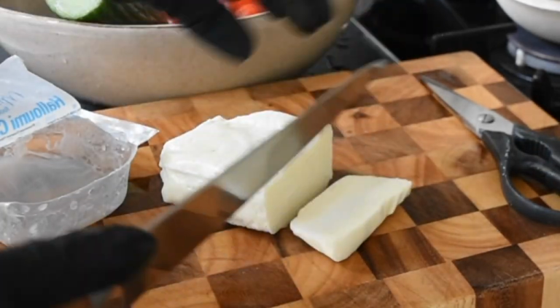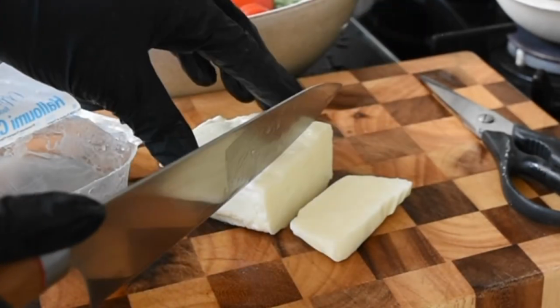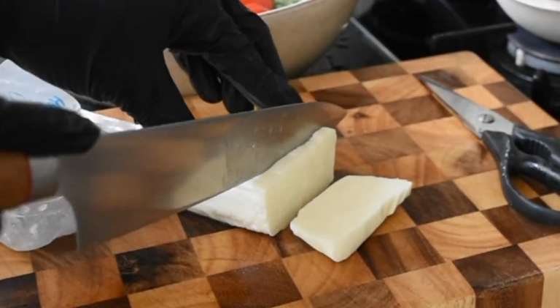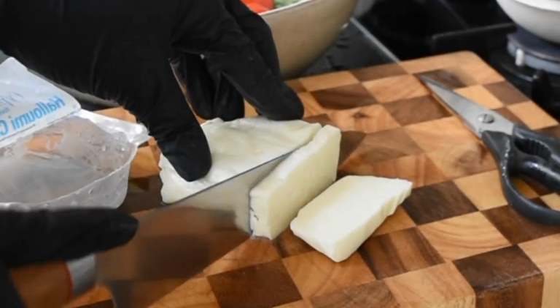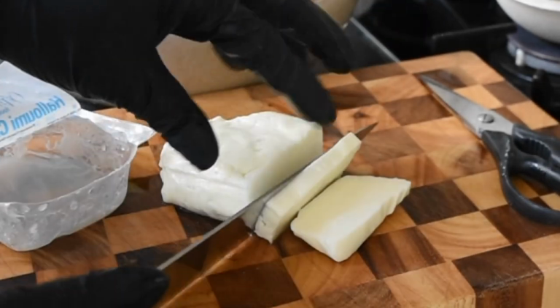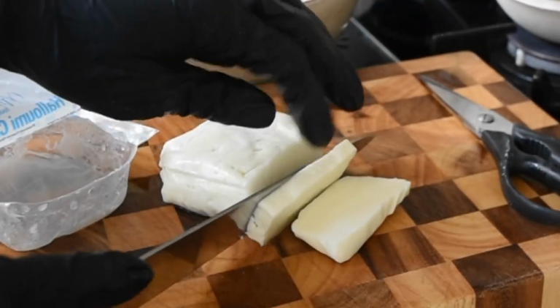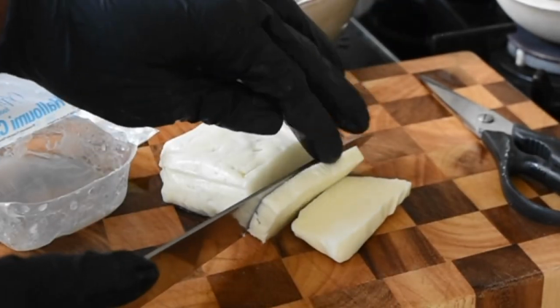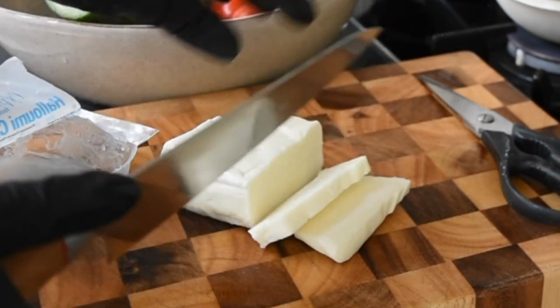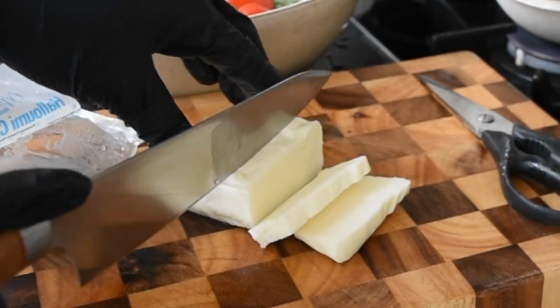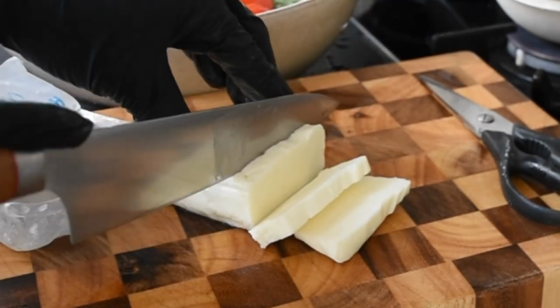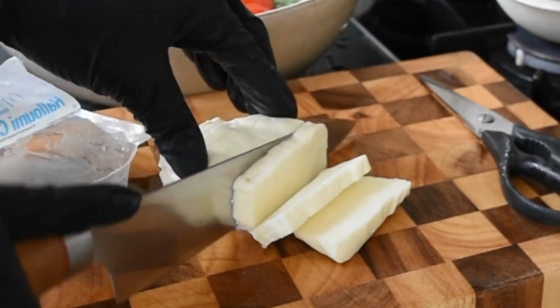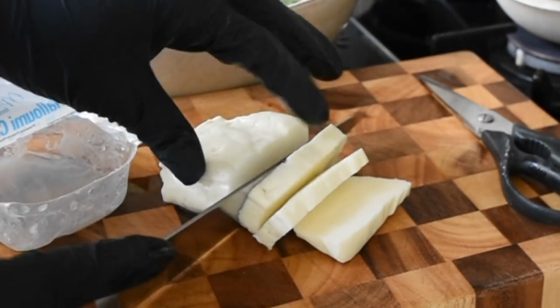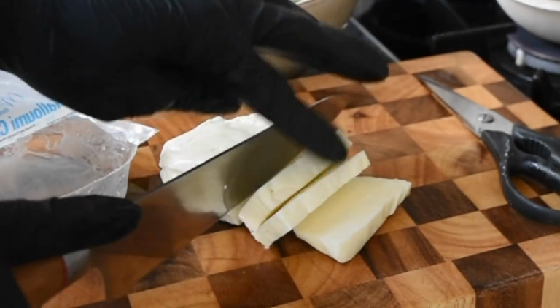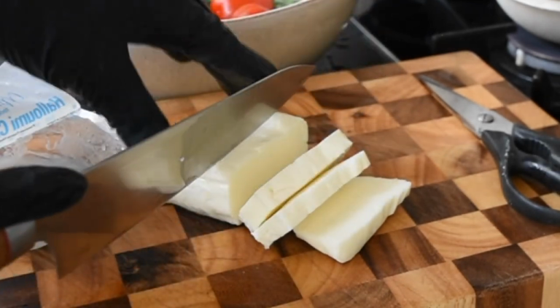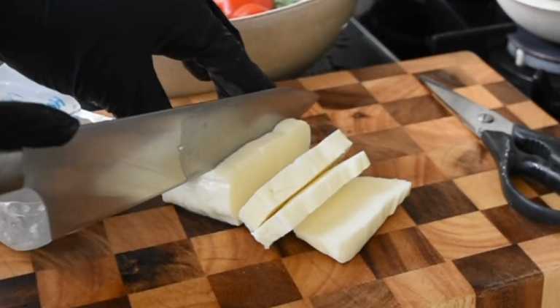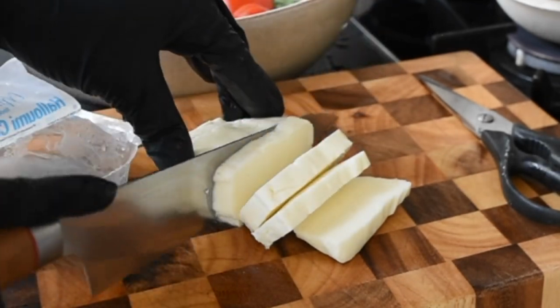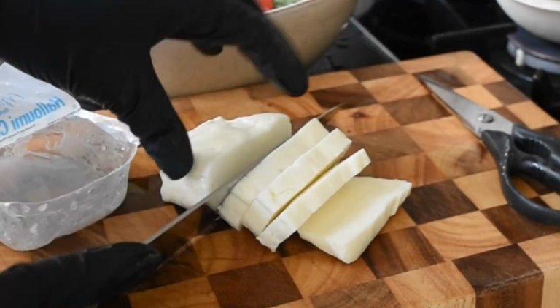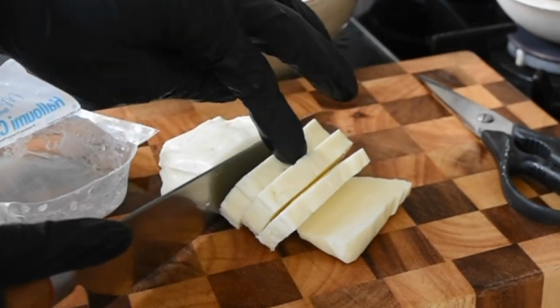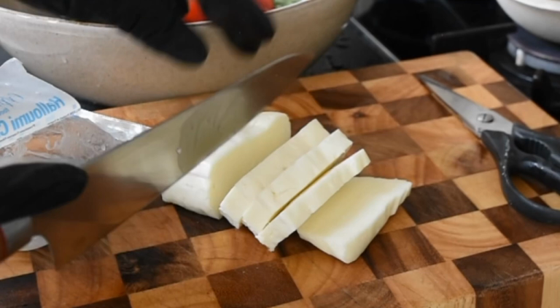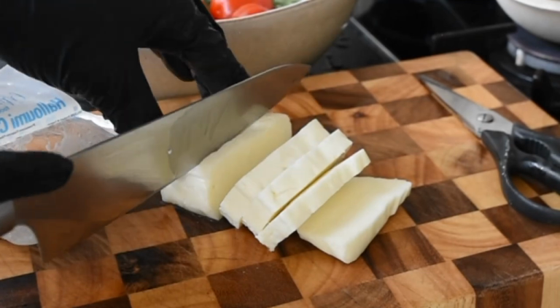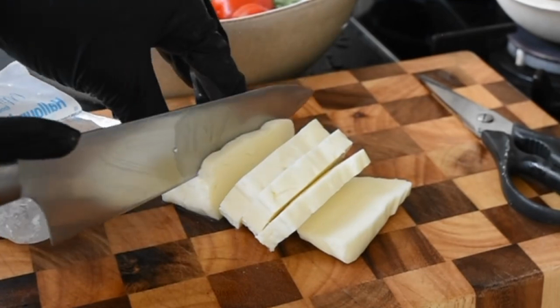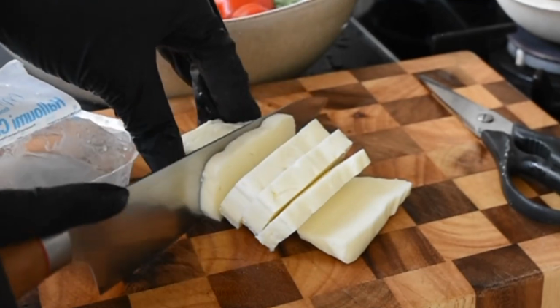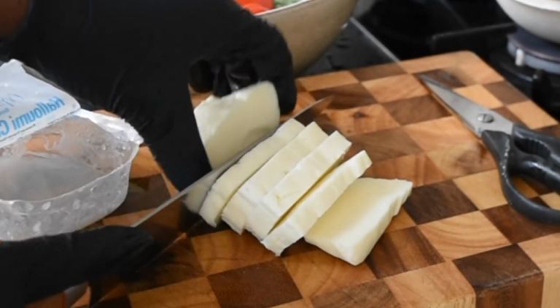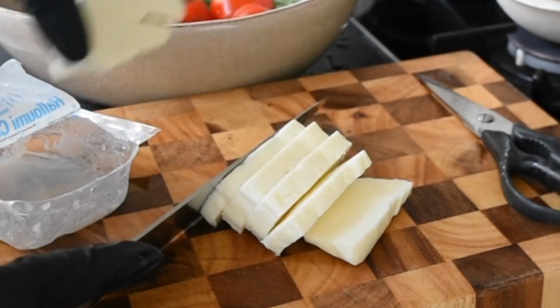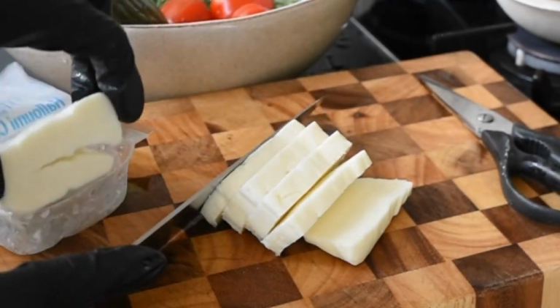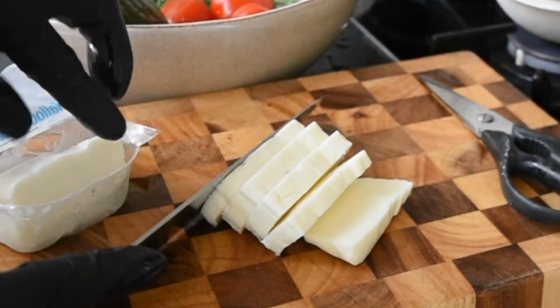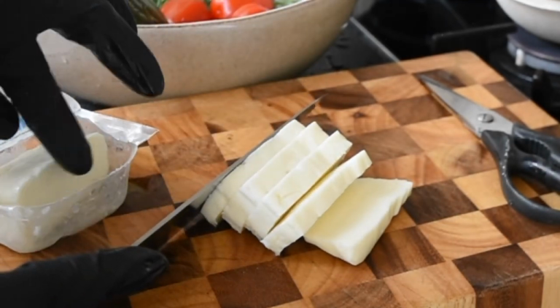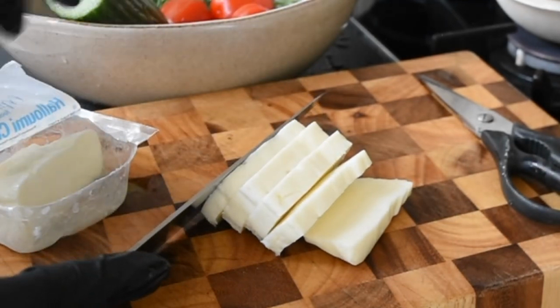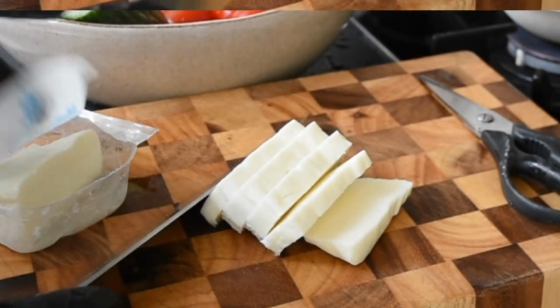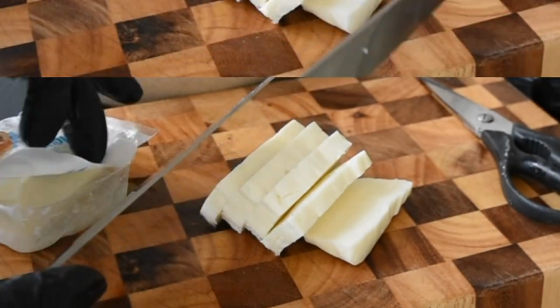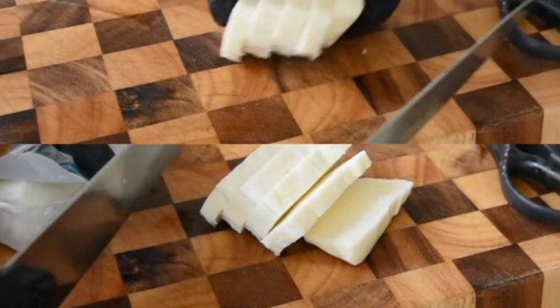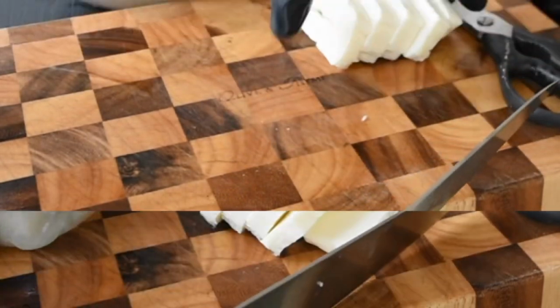The next ingredient I'll be using will be halloumi — I'm using the separate halloumi, so it's not as salty as your normal standard halloumi. I'm going to slice that and then chop the rest of my vegetables.